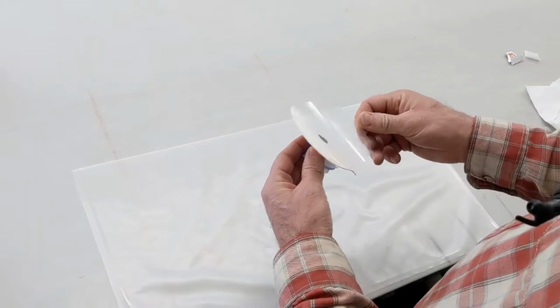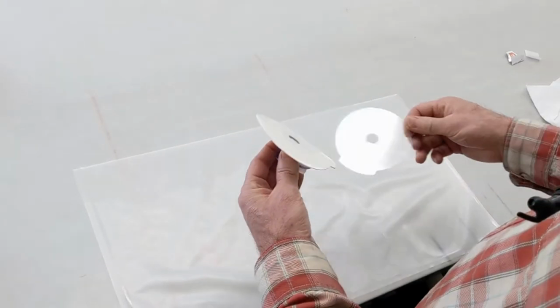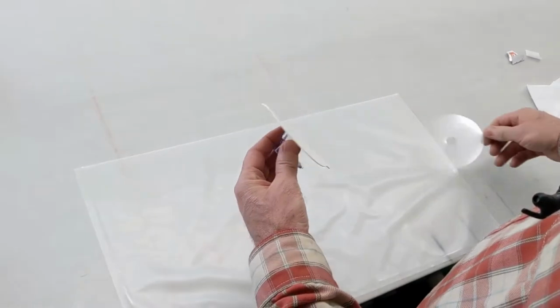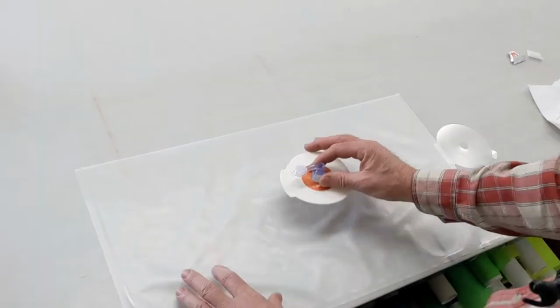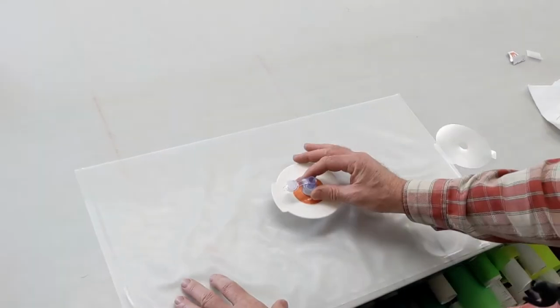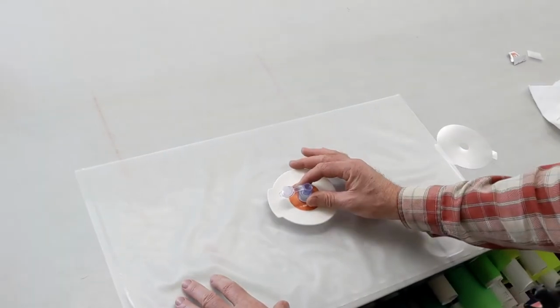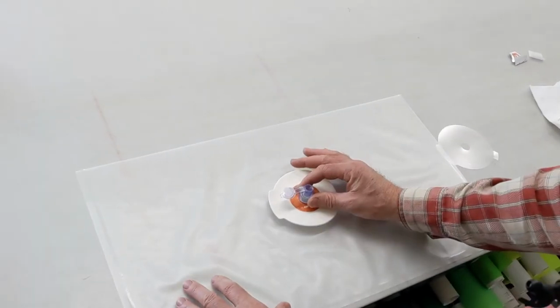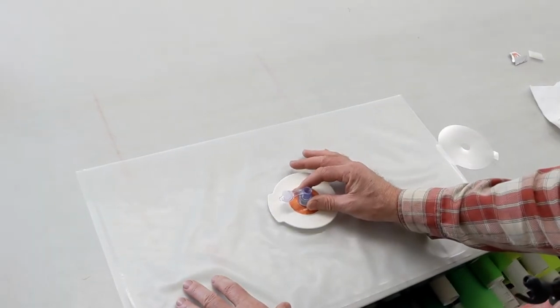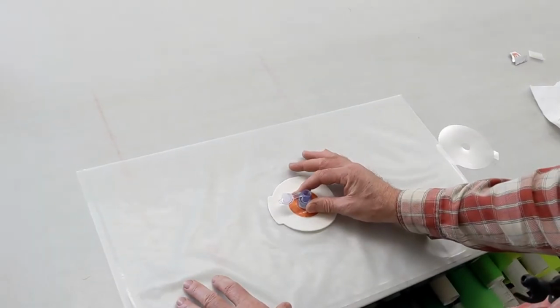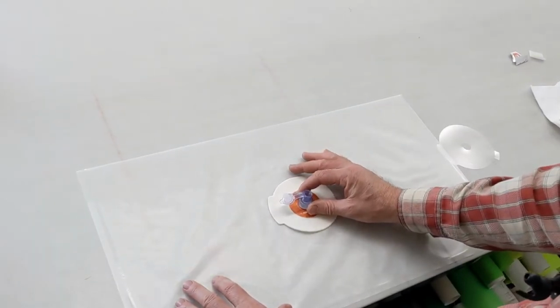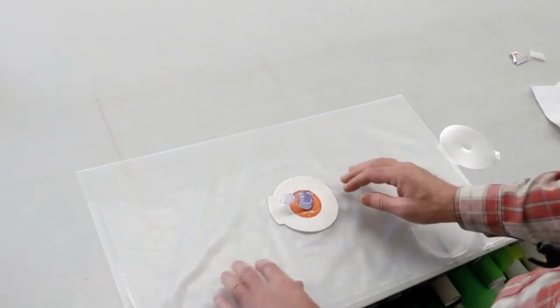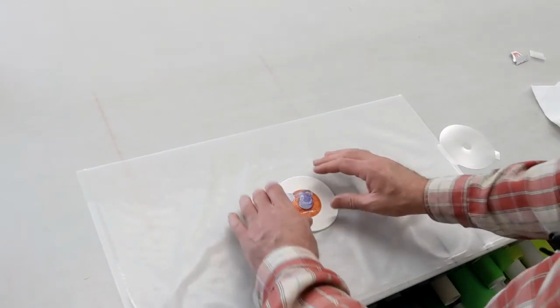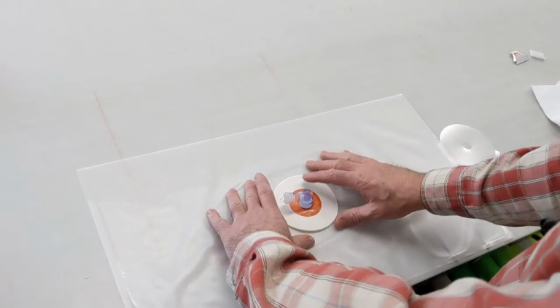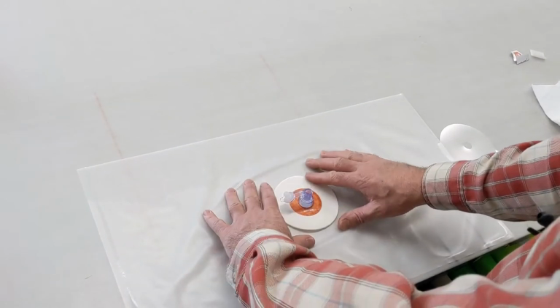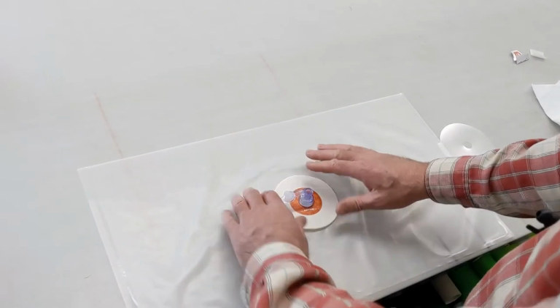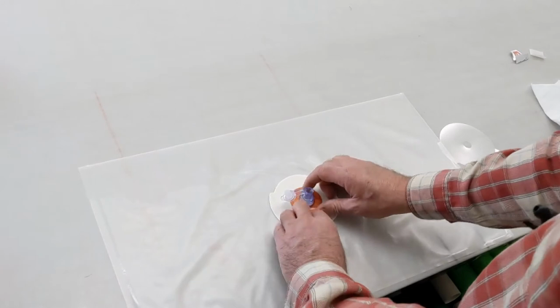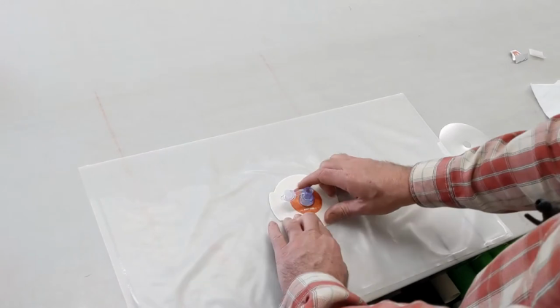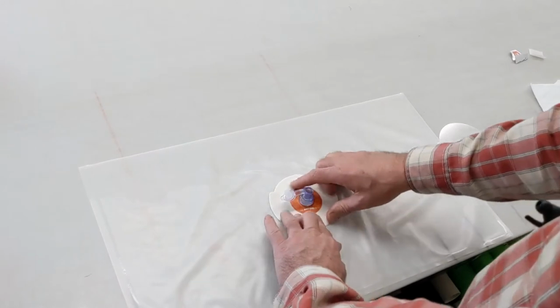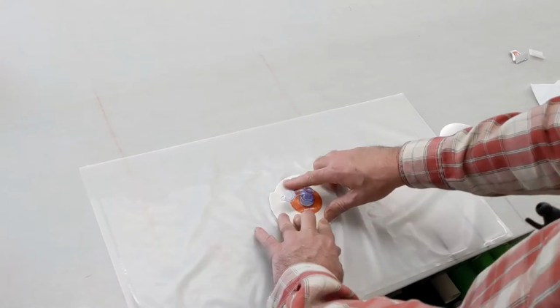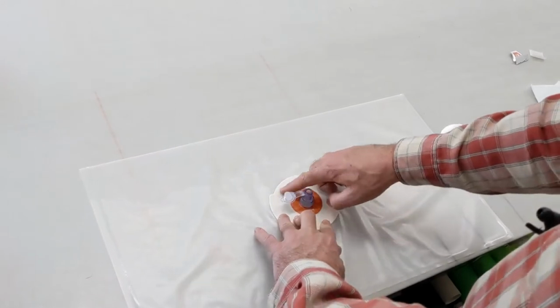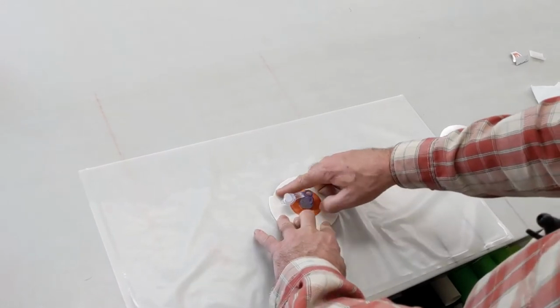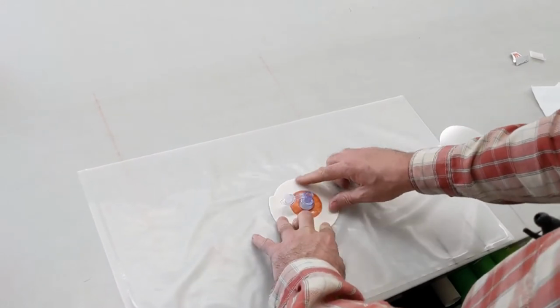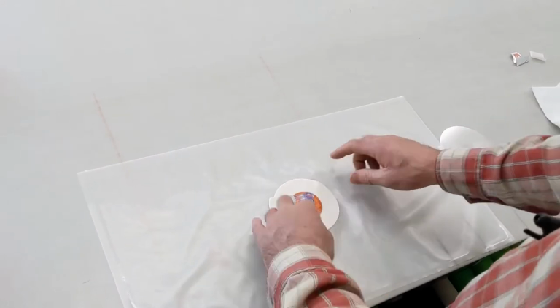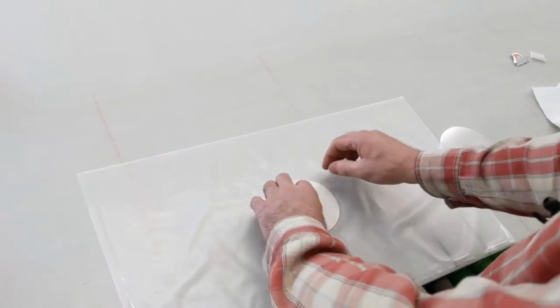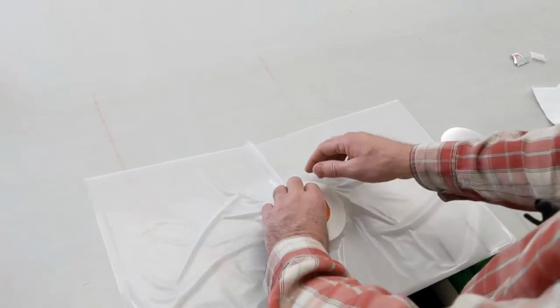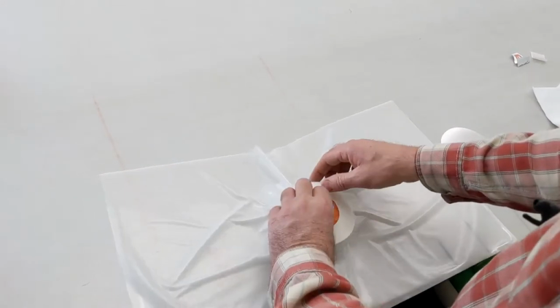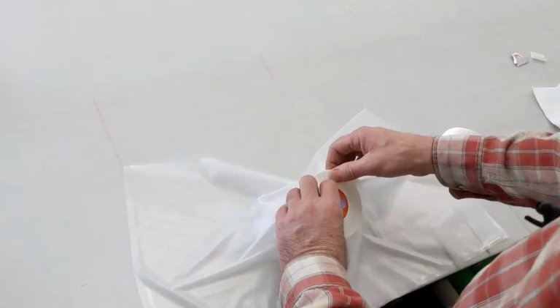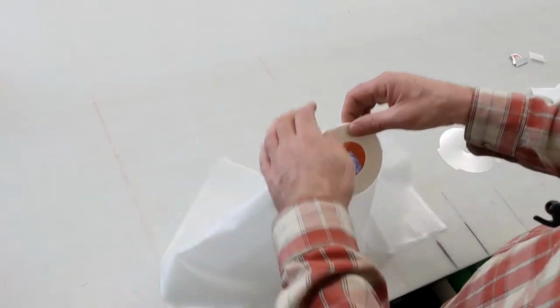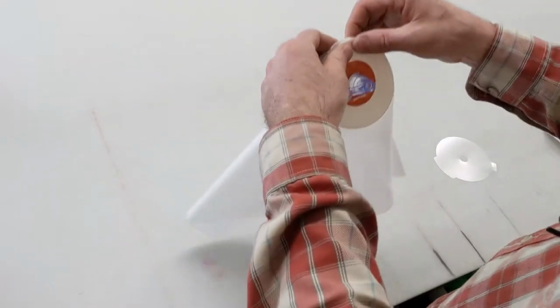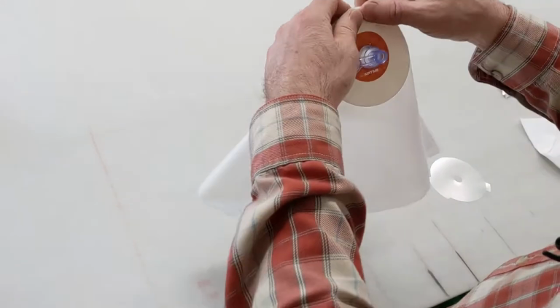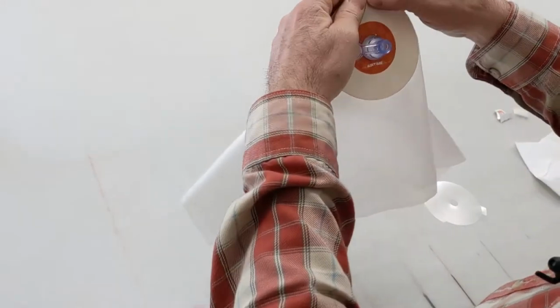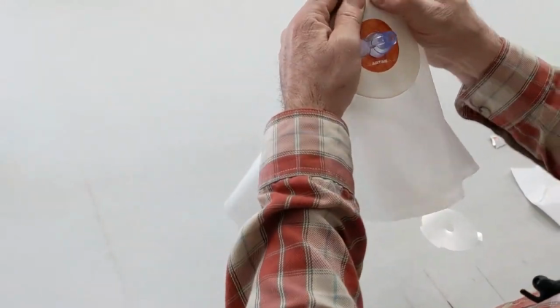Peel and stick the valve to the bladder and work out any creases or air bubbles. And now for the magic.